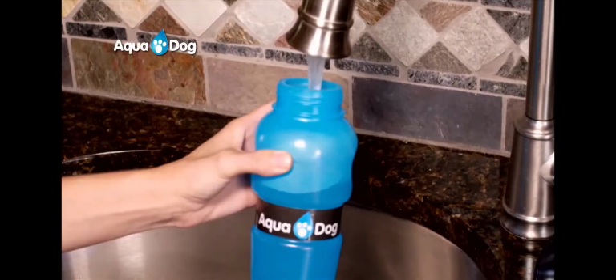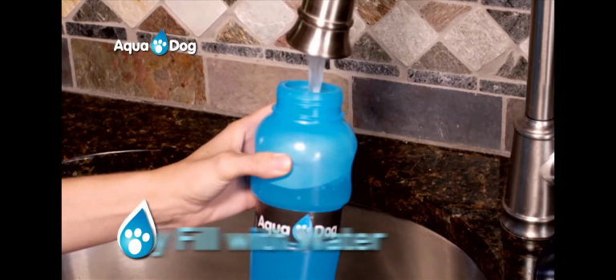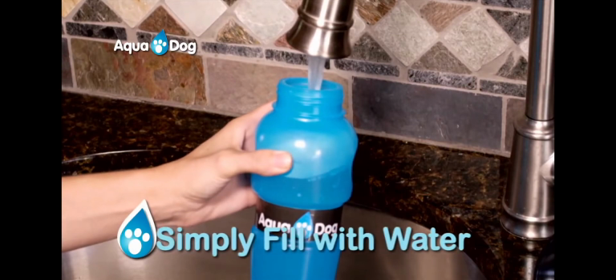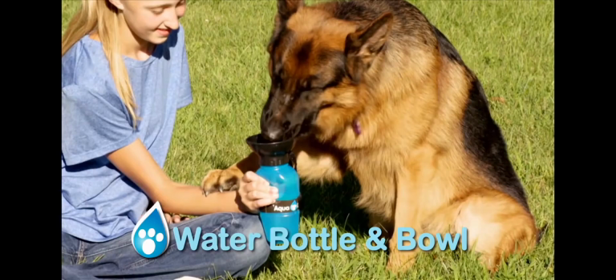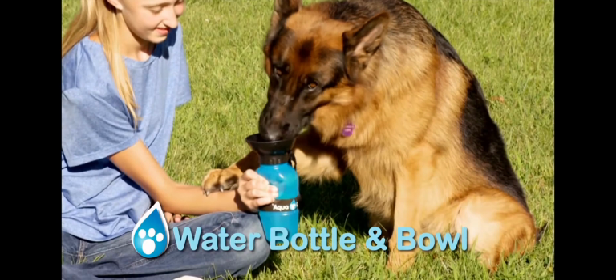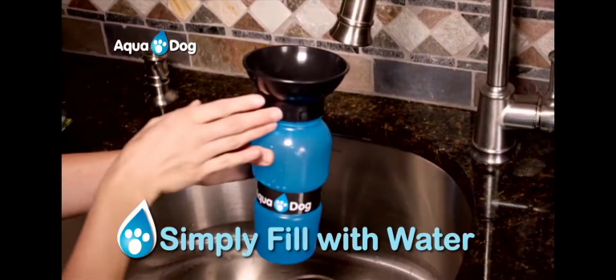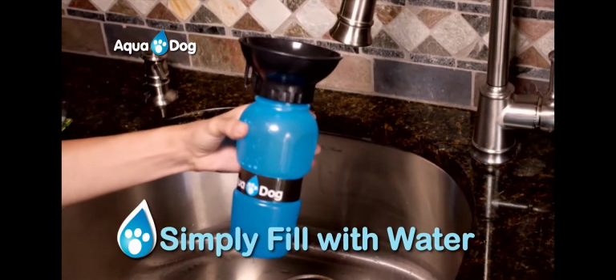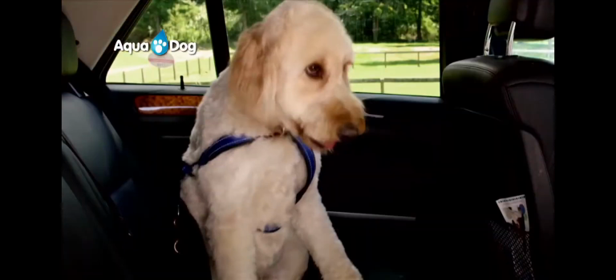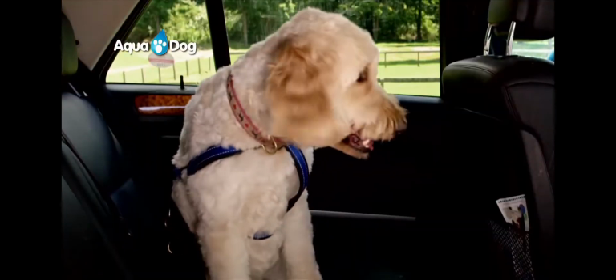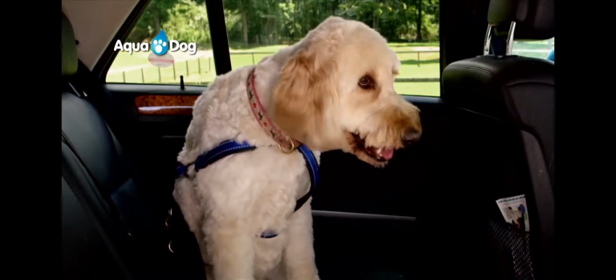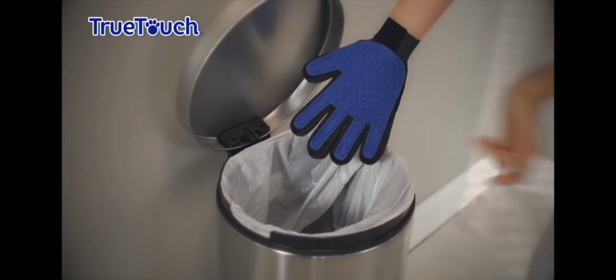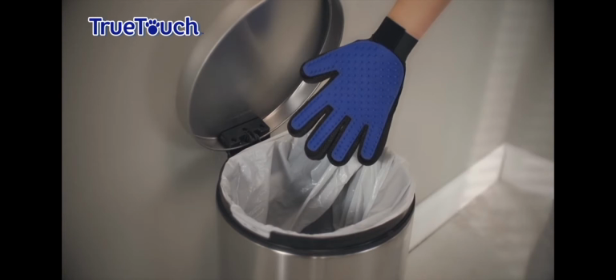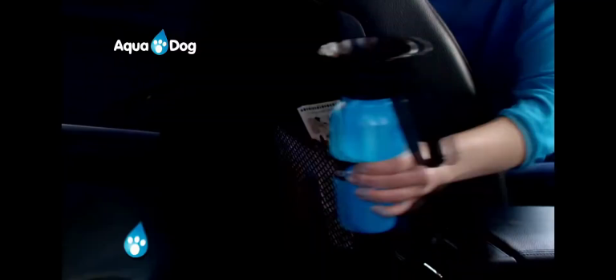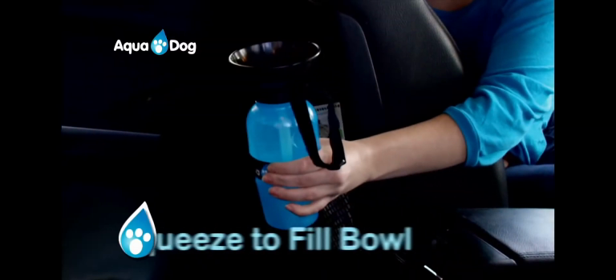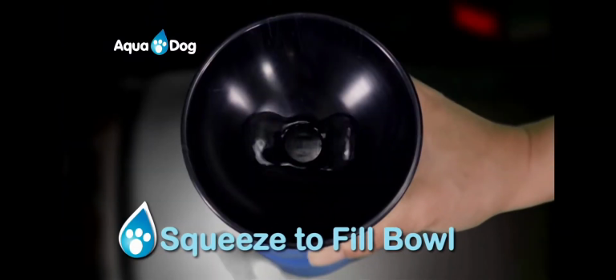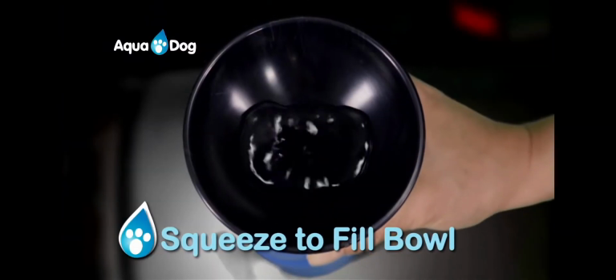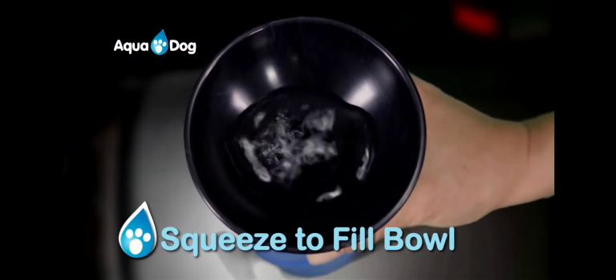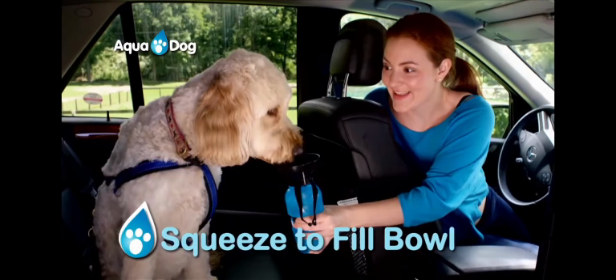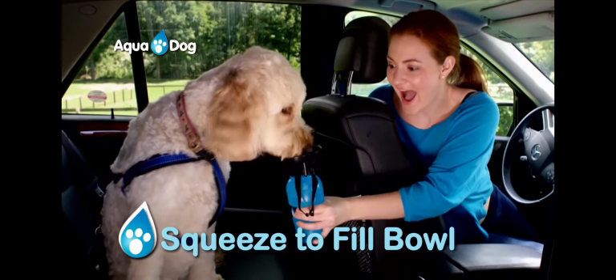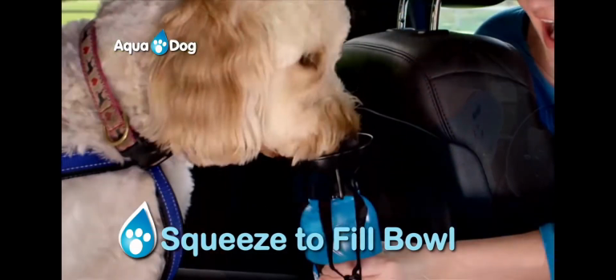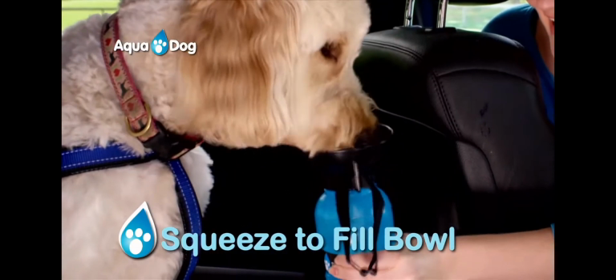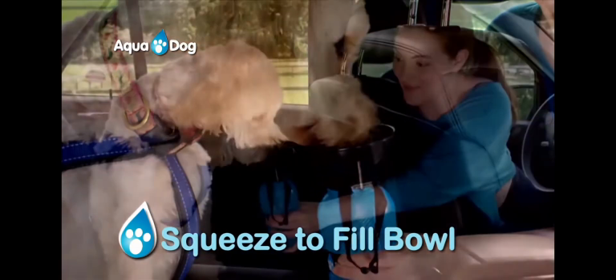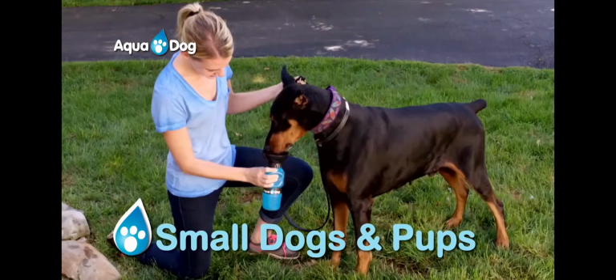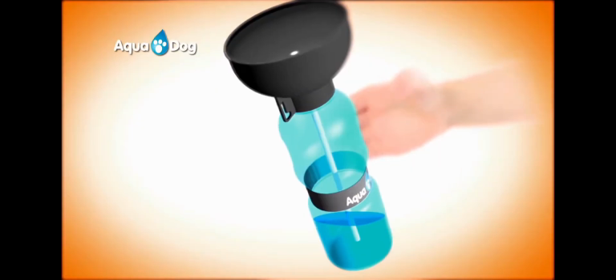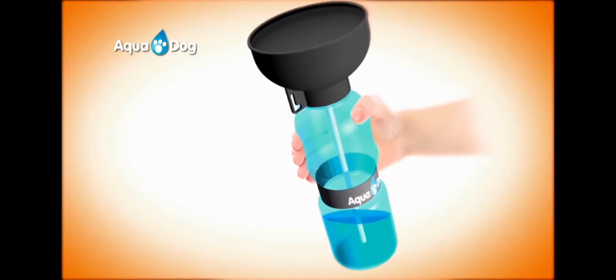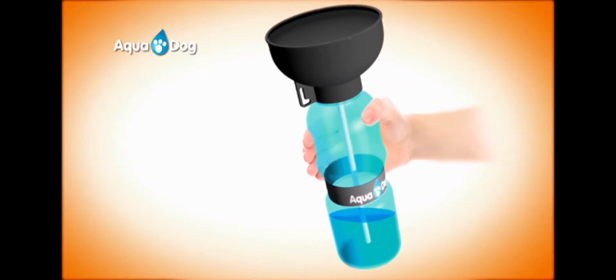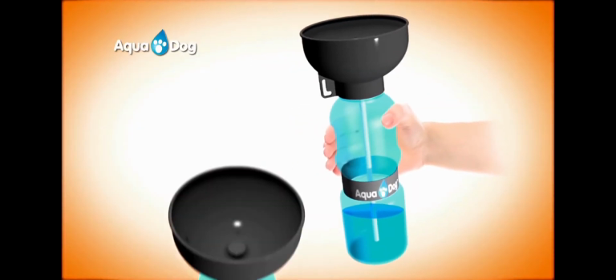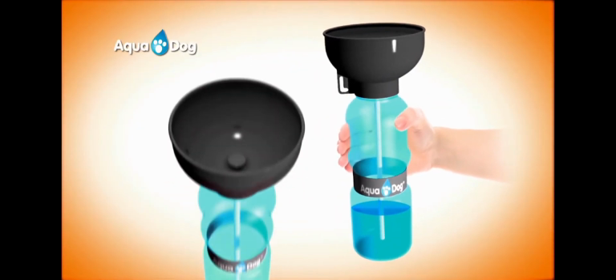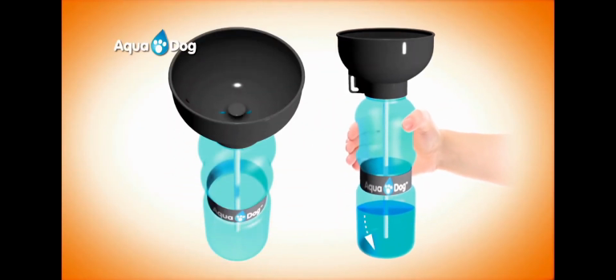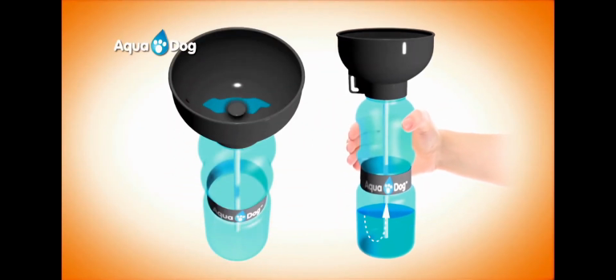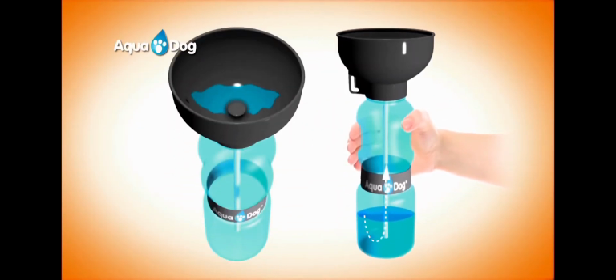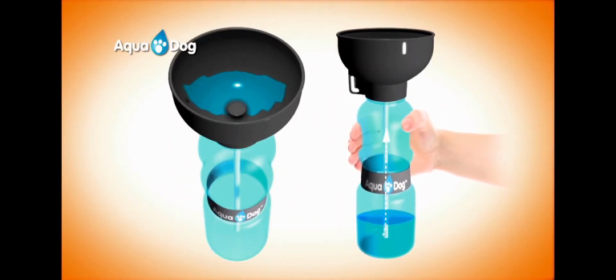Simply fill the Aquadog bowl before your trip. When your puppy's thirsty, just squeeze to fill the attached bowl and watch as they easily drink from it. It's the far-and-away easiest way to make sure your dog will never be thirsty again.